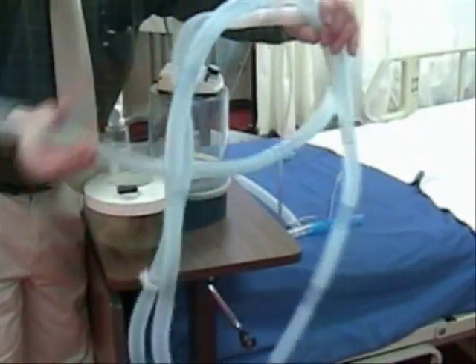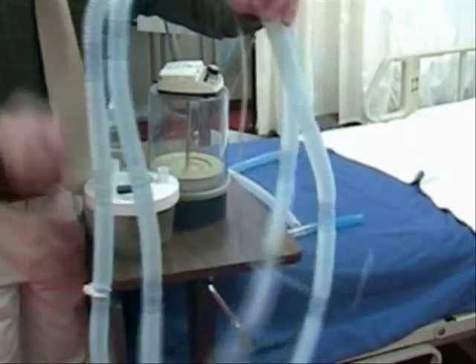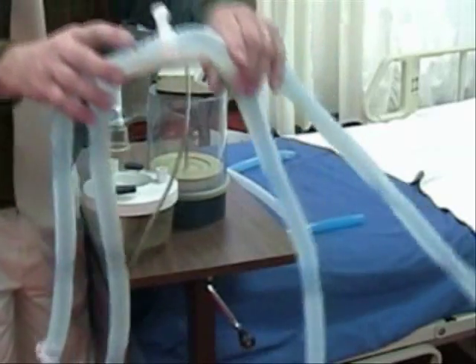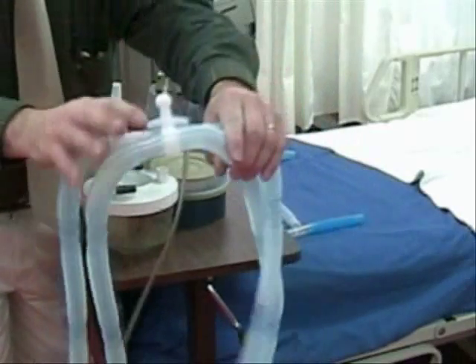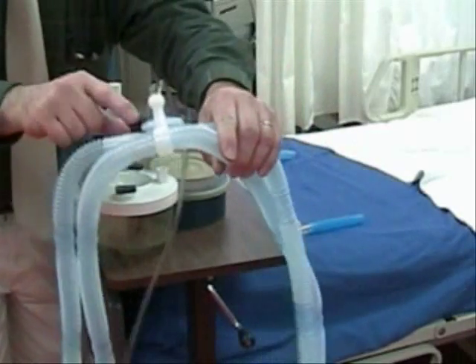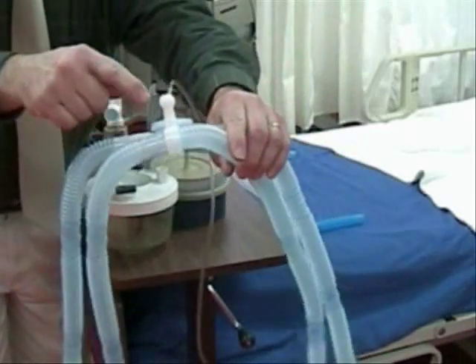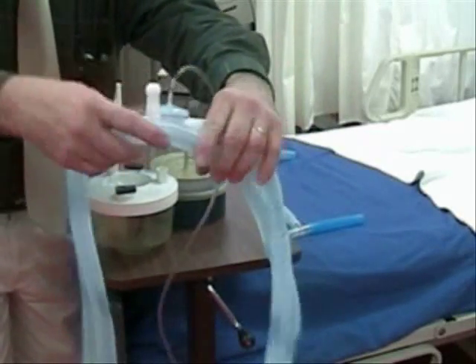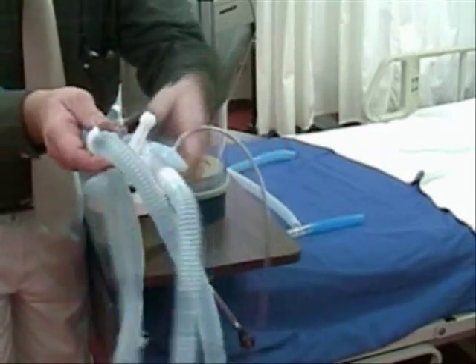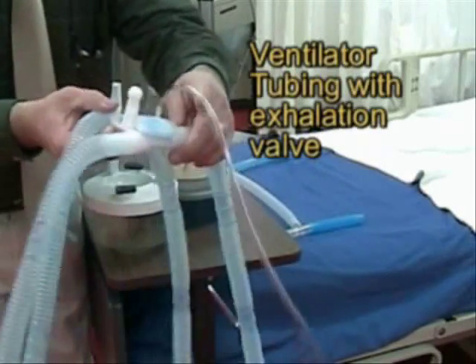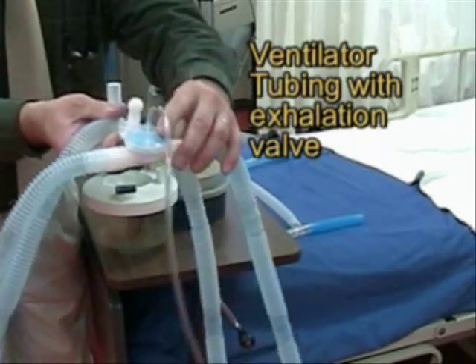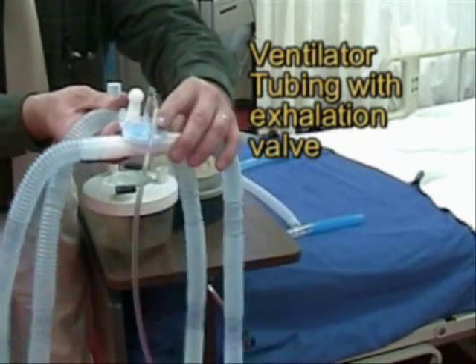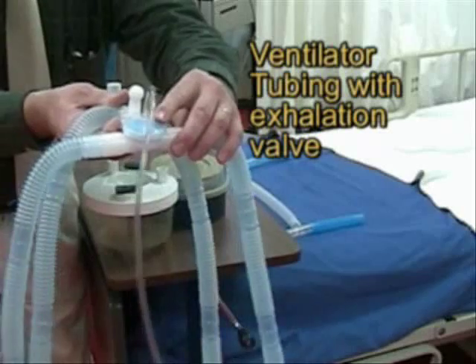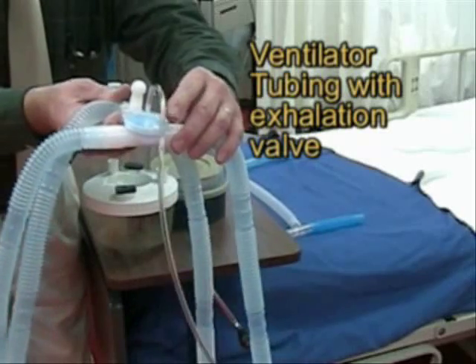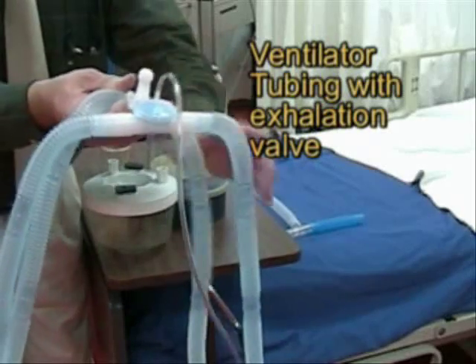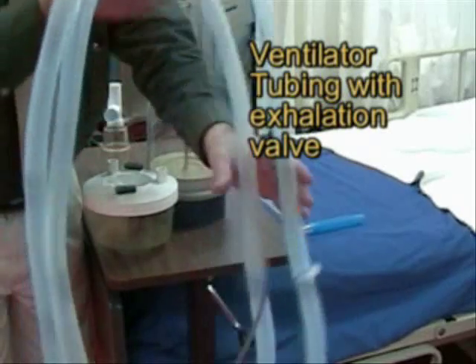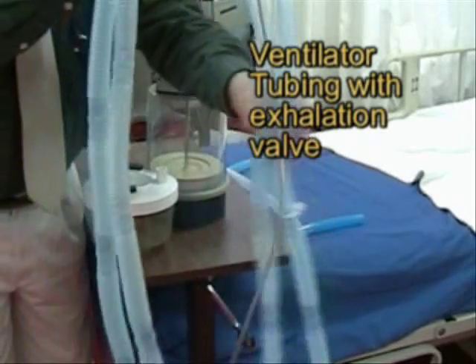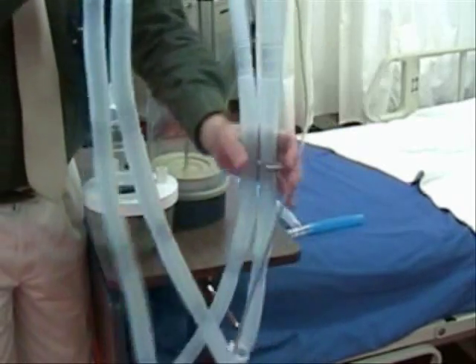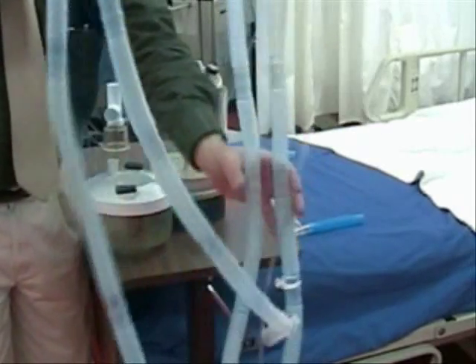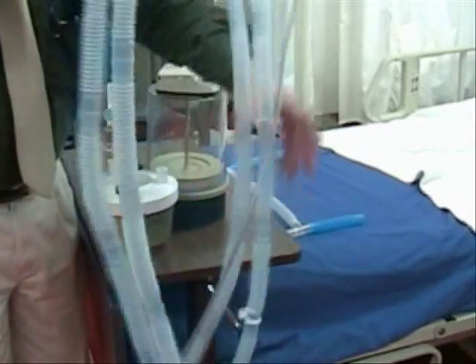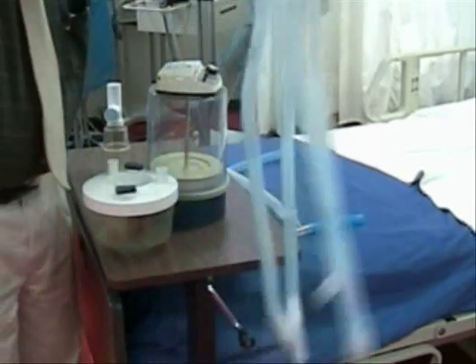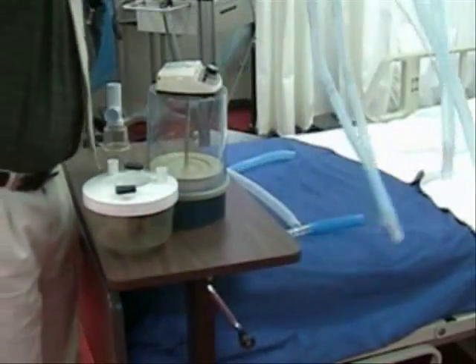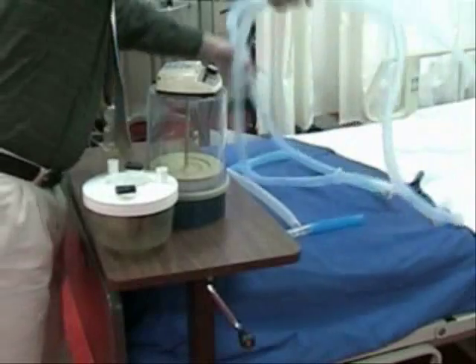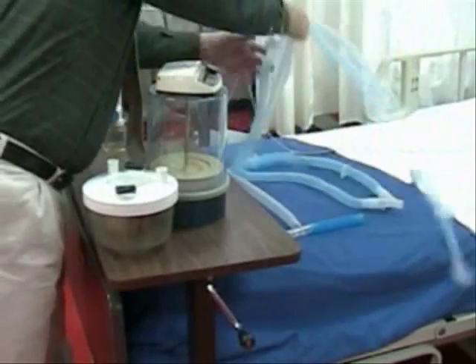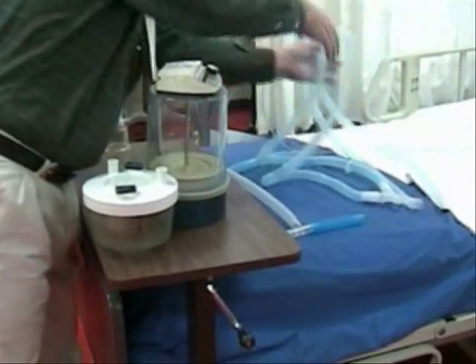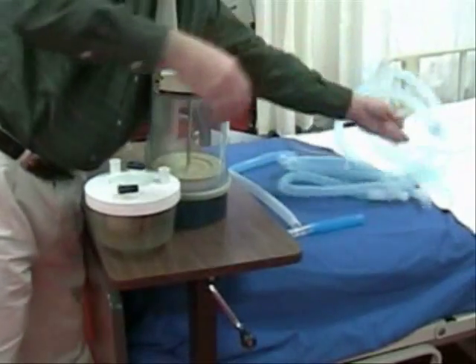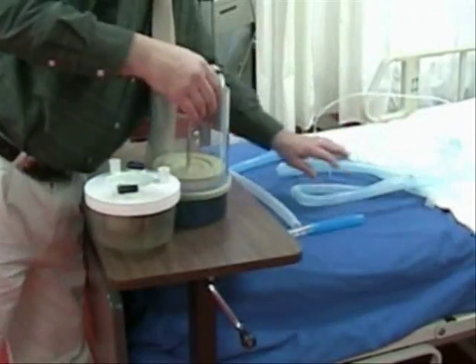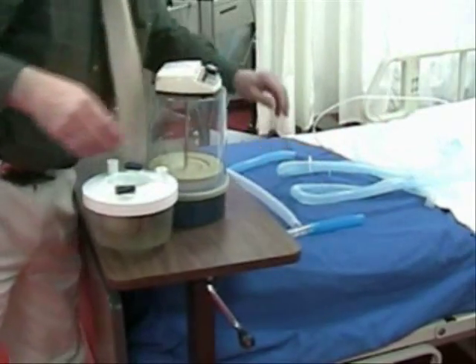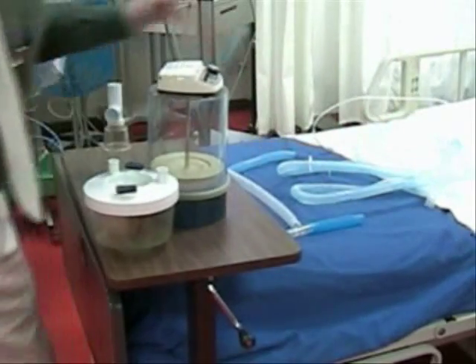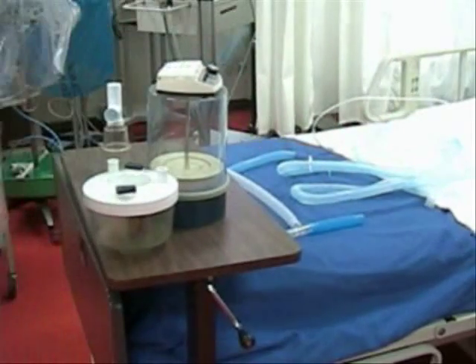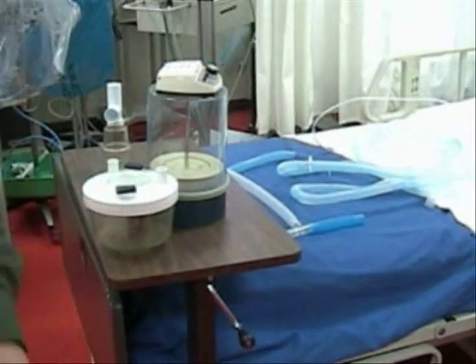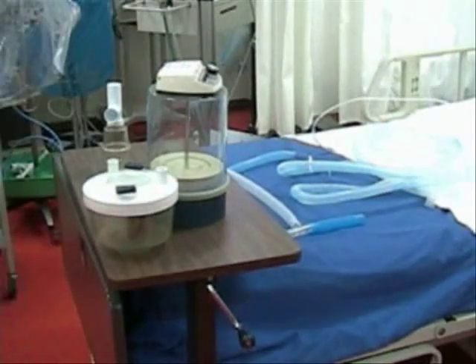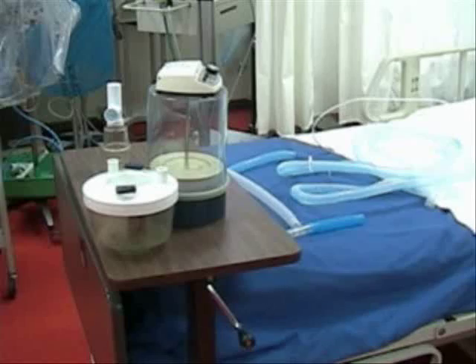The ventilator tubing needs to have an exhalation valve built into it, and this is an entirely disposable circuit. So let's assemble this ventilator in a step-by-step process.